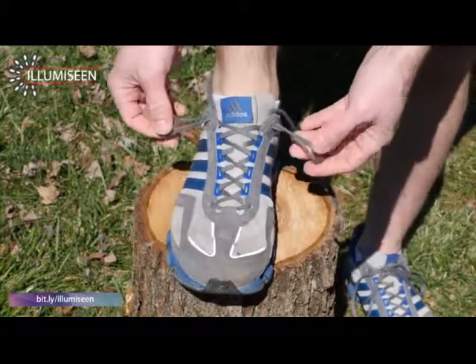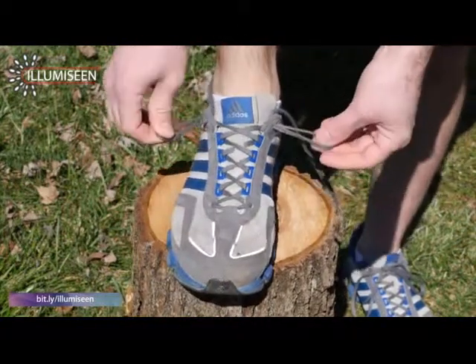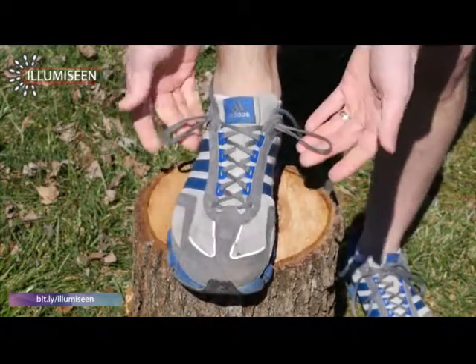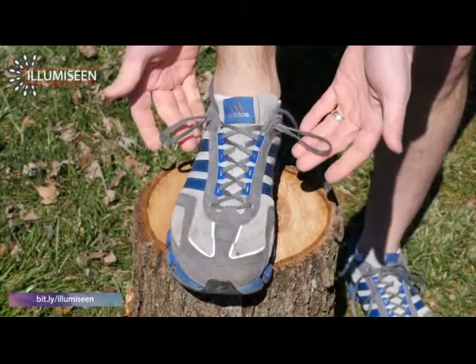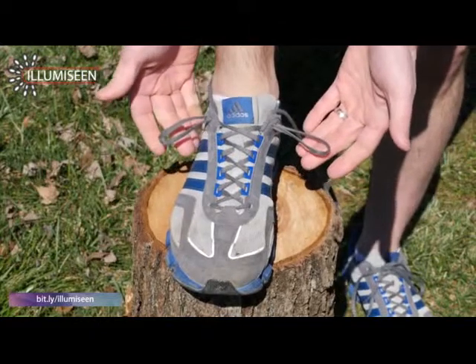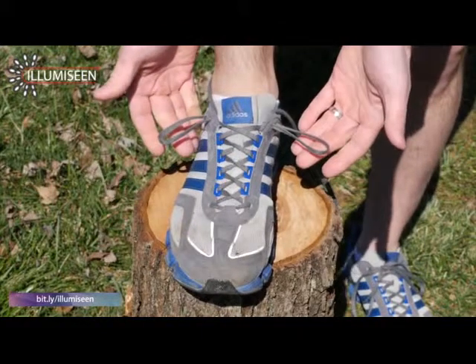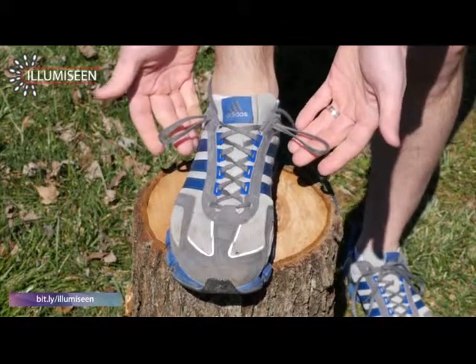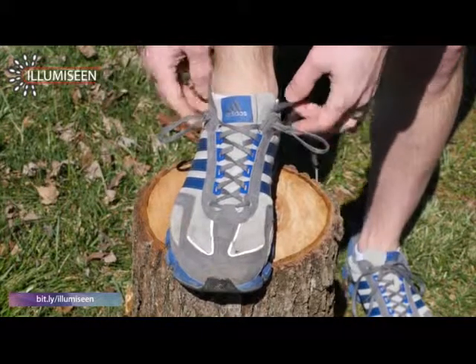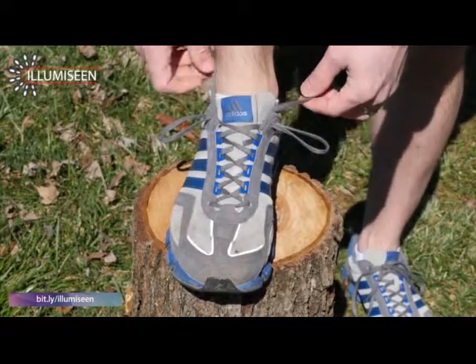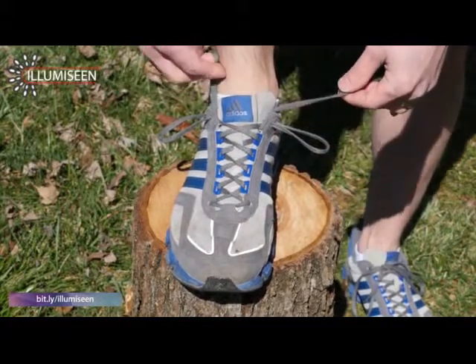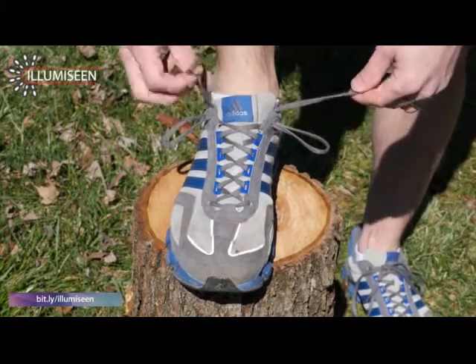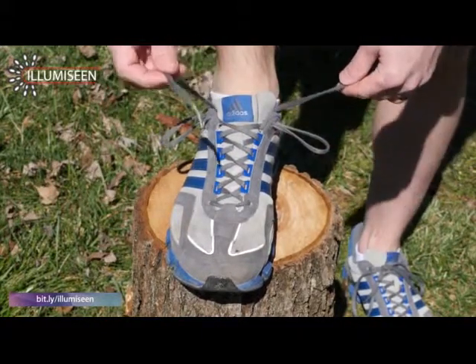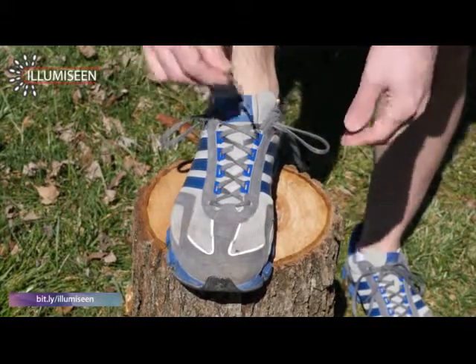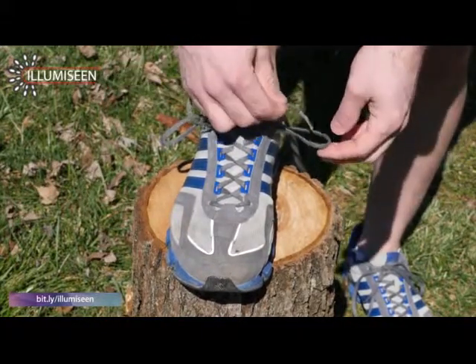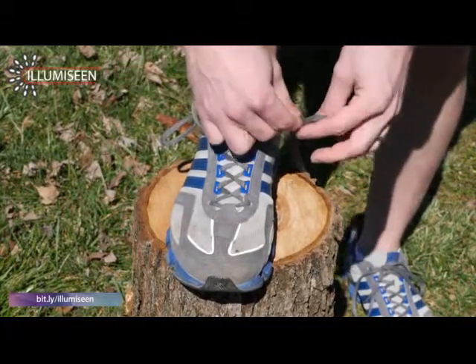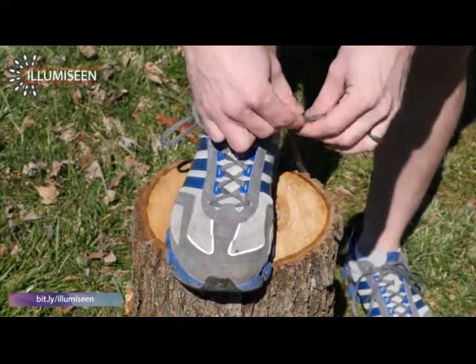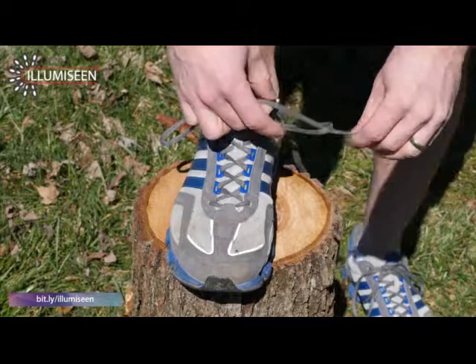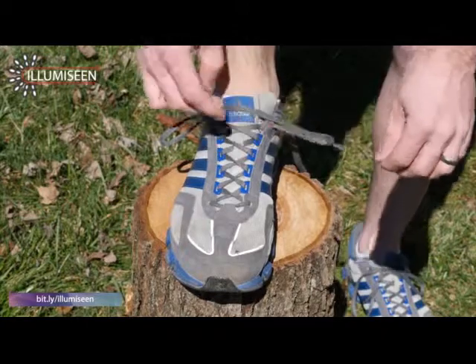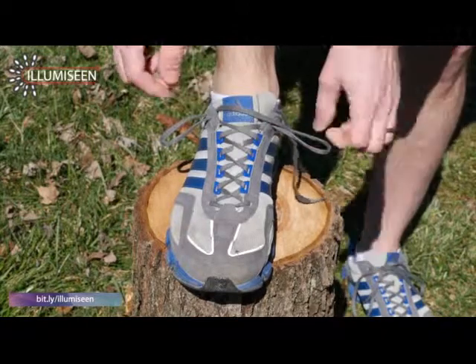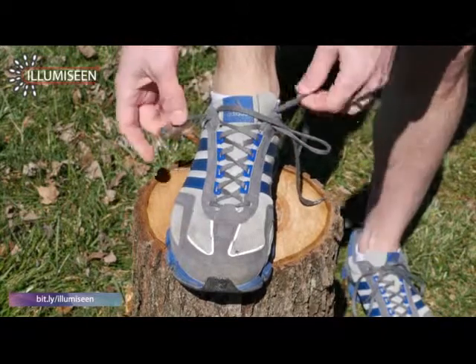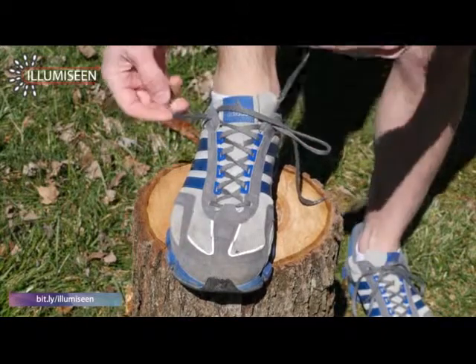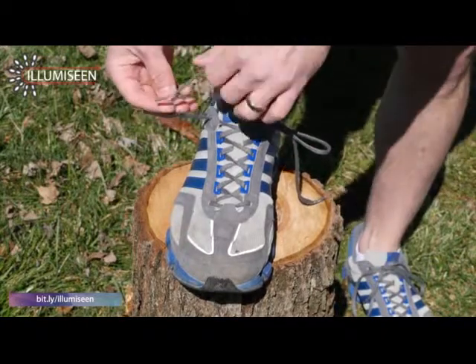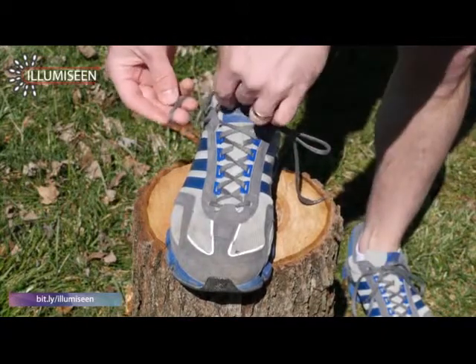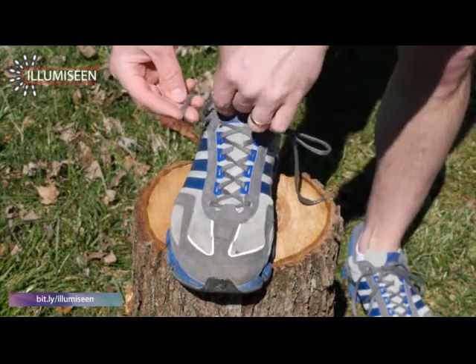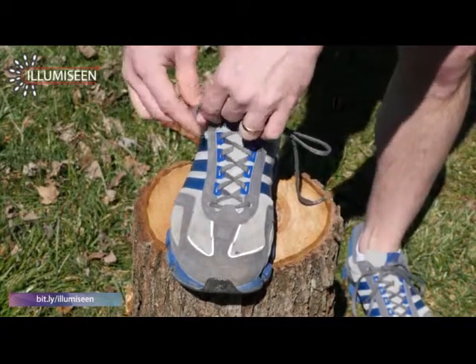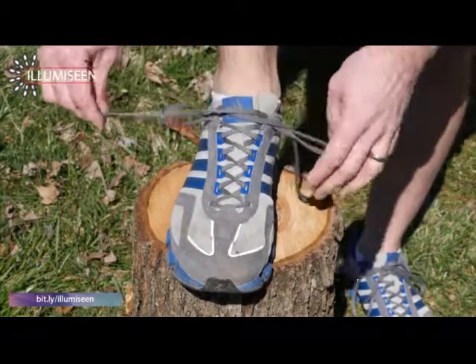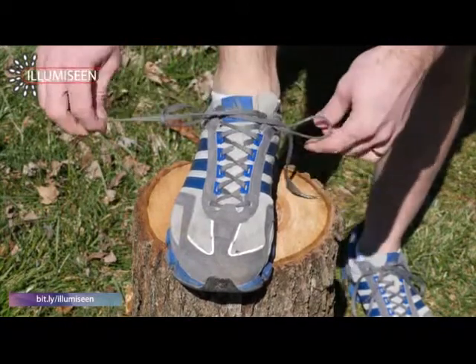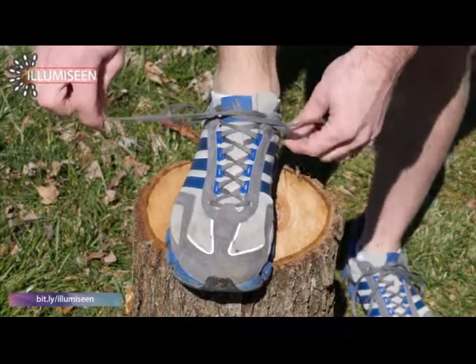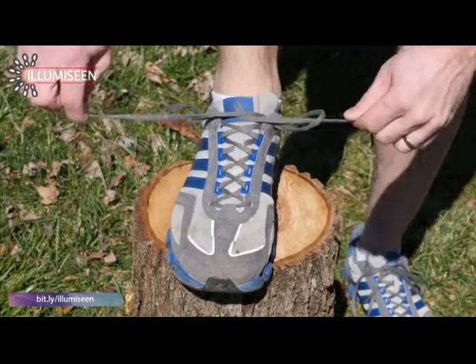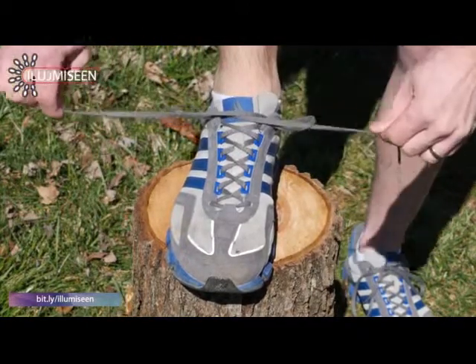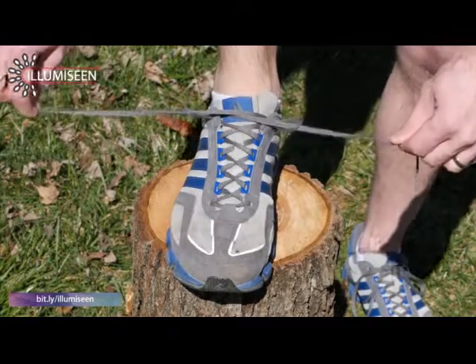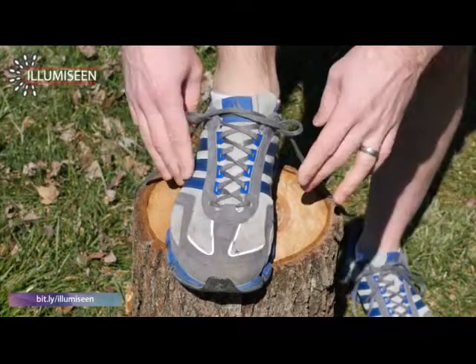Now once we have loops on both sides, we cross our laces and insert them into the loop on the other side like this. Then we cinch our laces down.